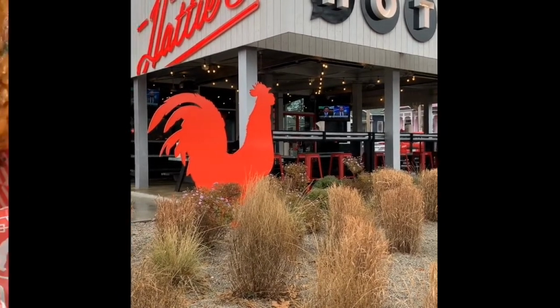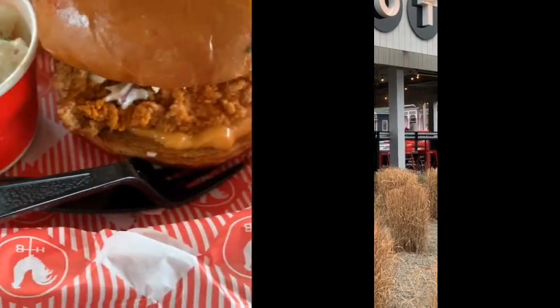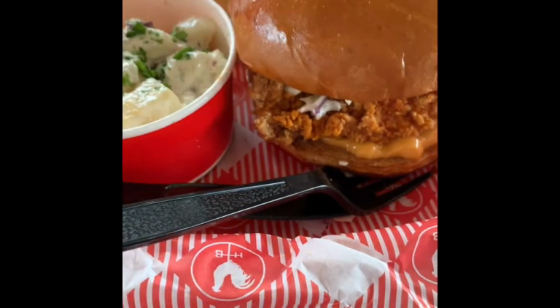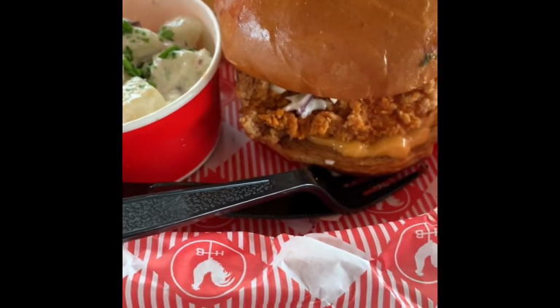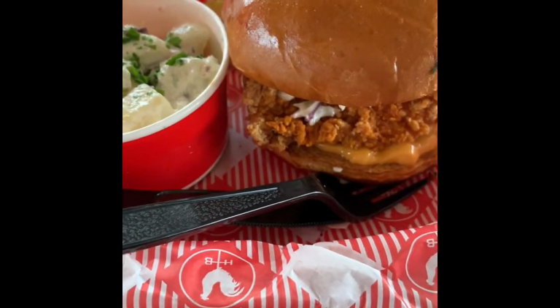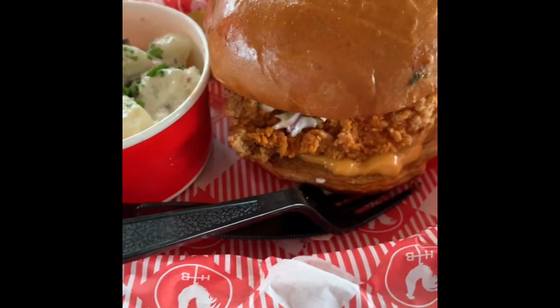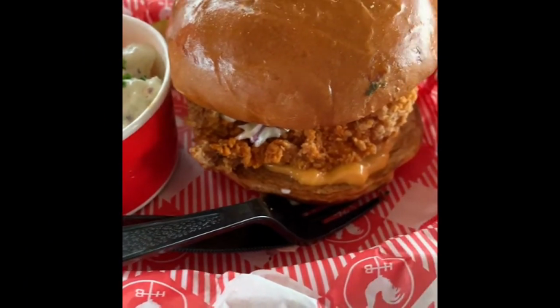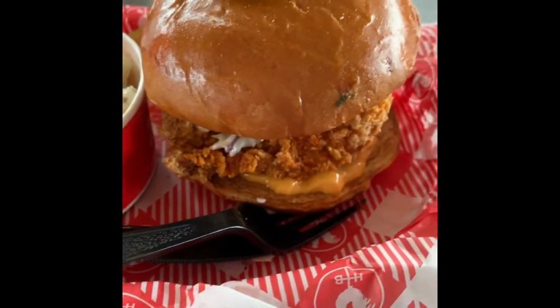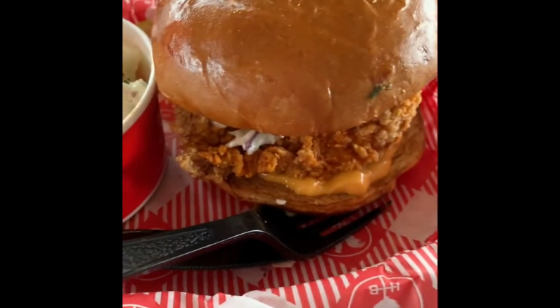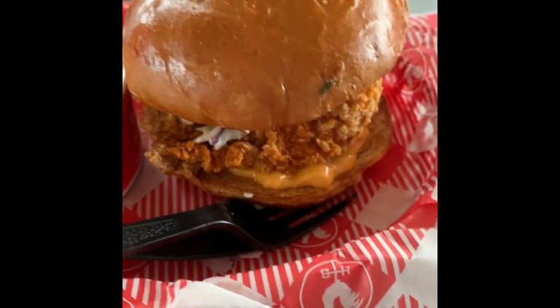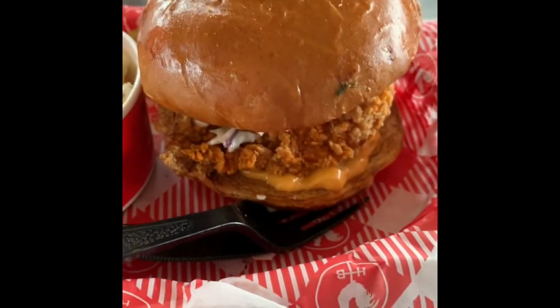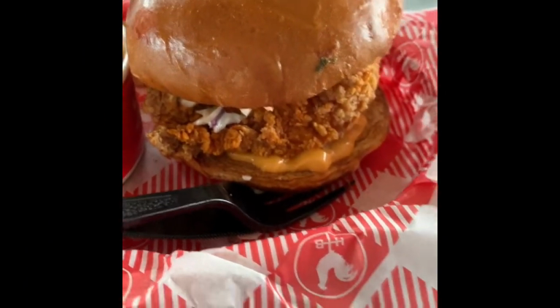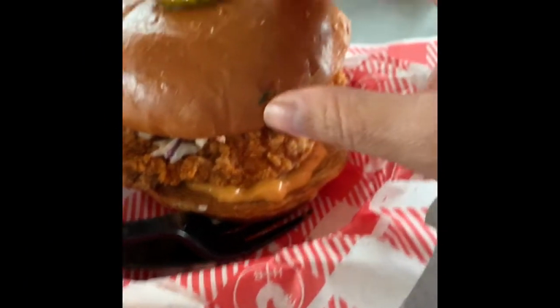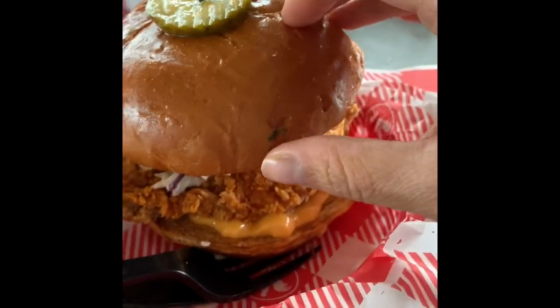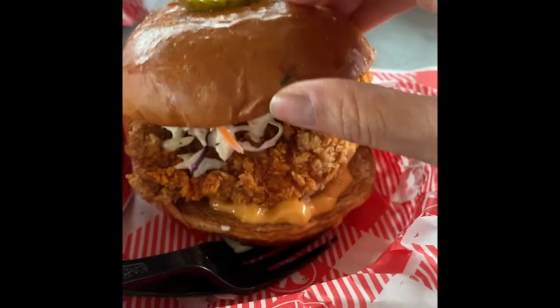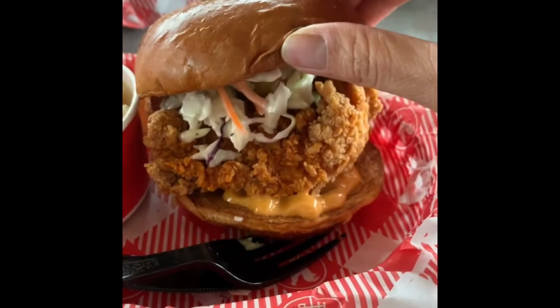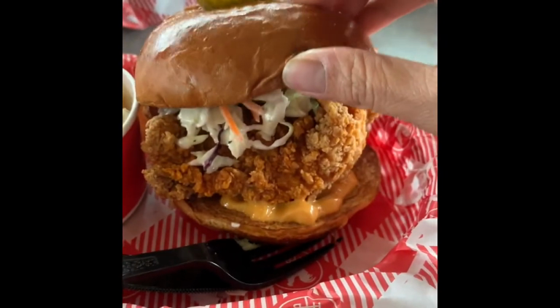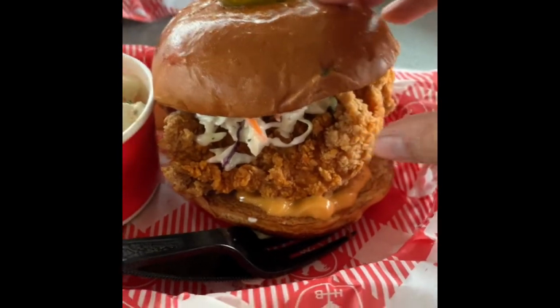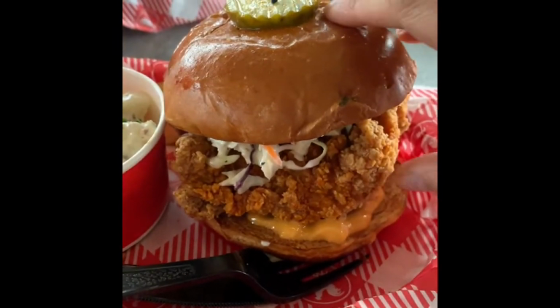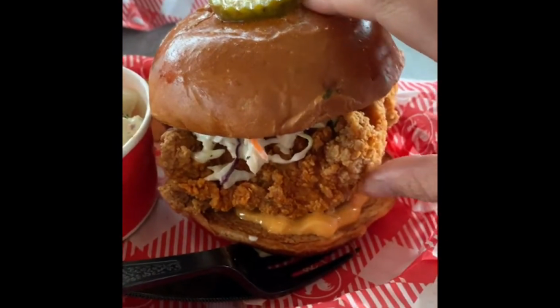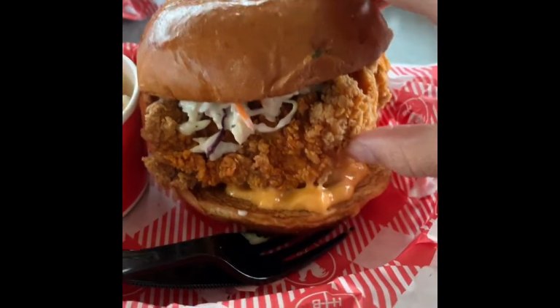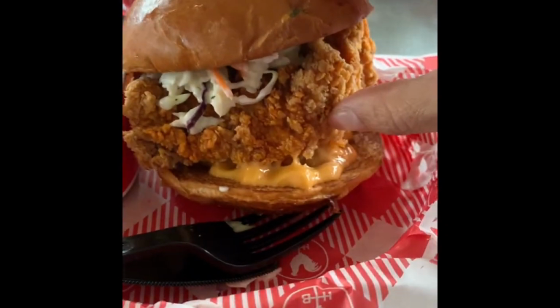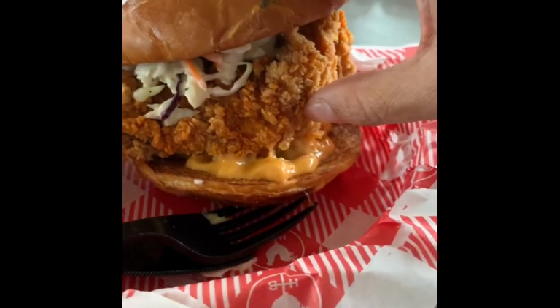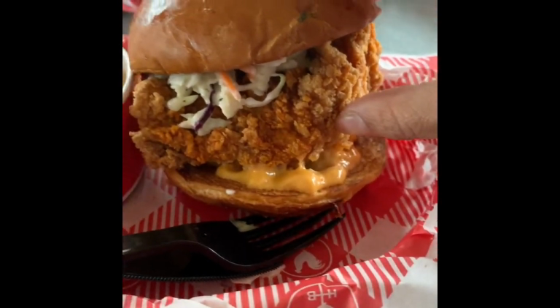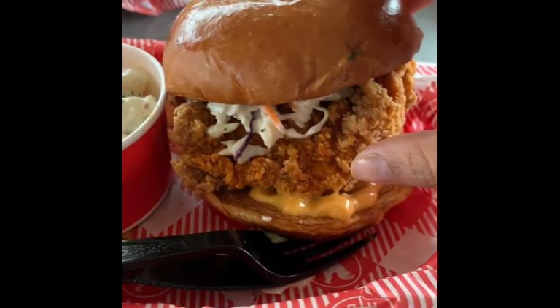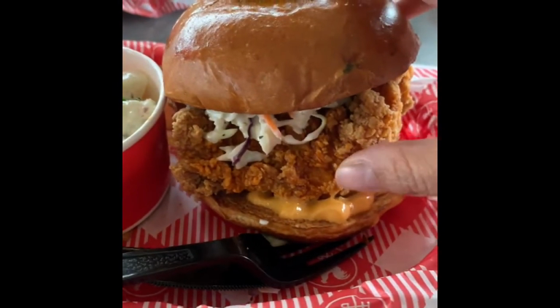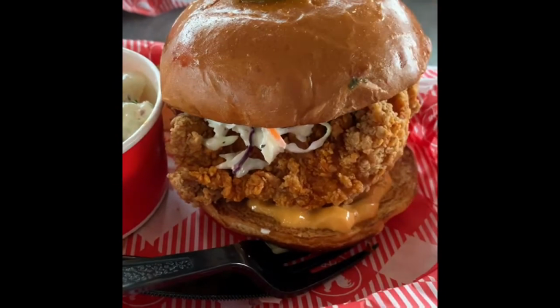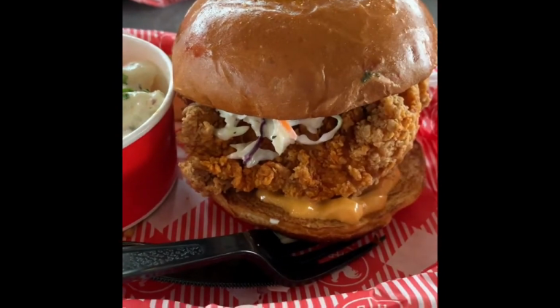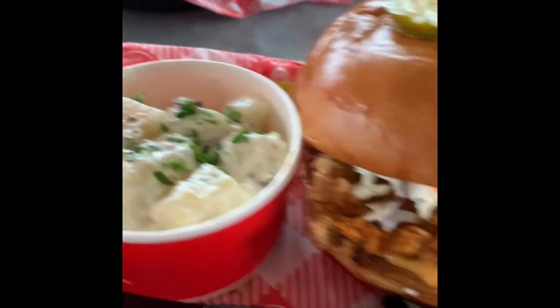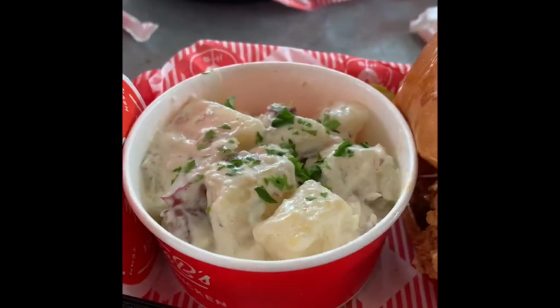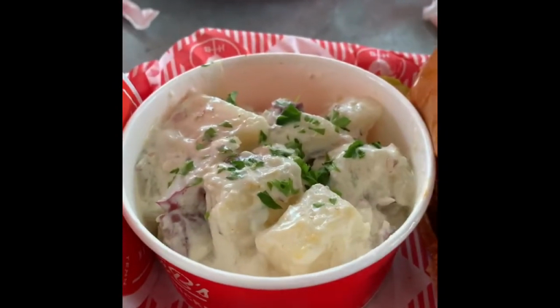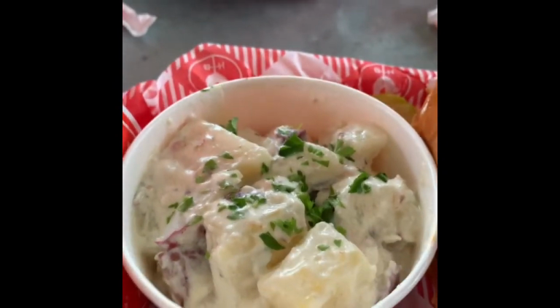So here is our food. I got the hot Nashville chicken sandwich and it comes with a pickle on top, coleslaw, and a sauce — I think it's just mayo. It's a big piece of fried chicken. I did a side of potato salad.